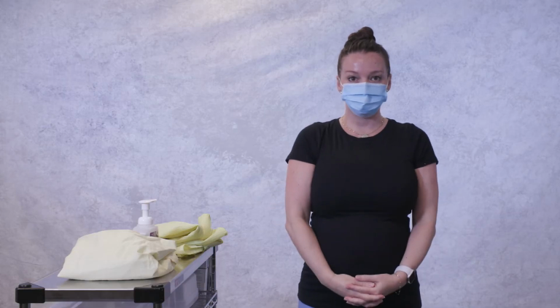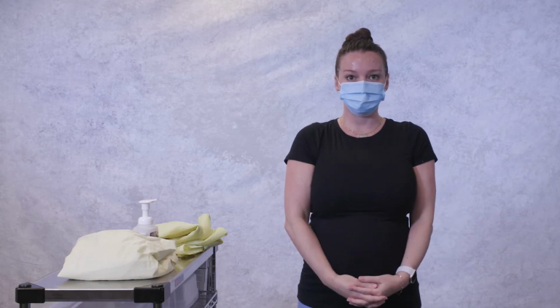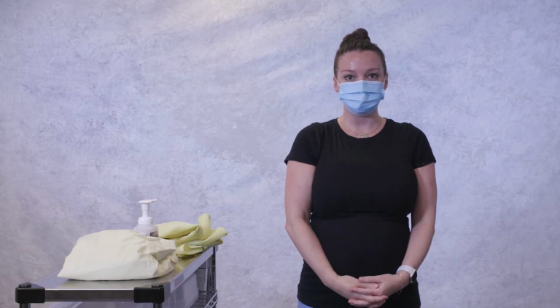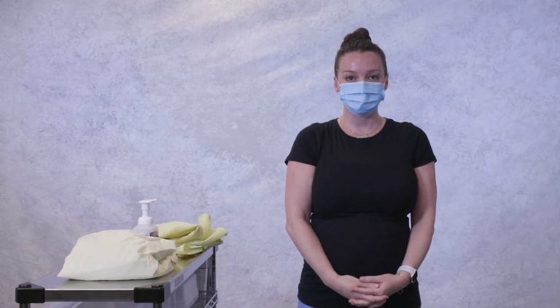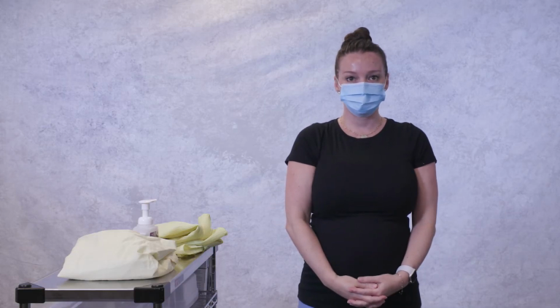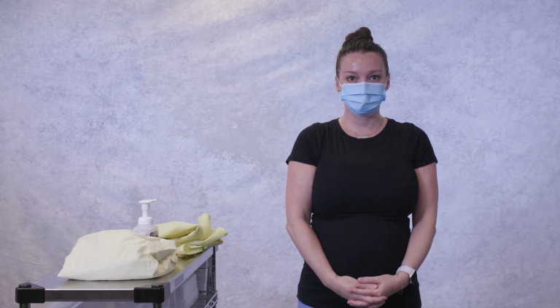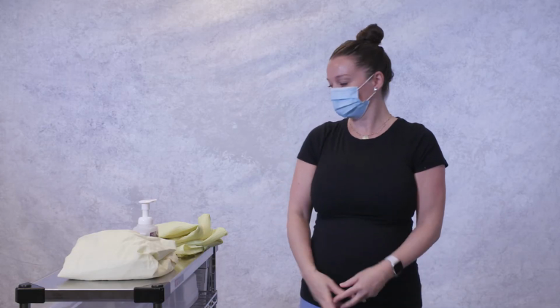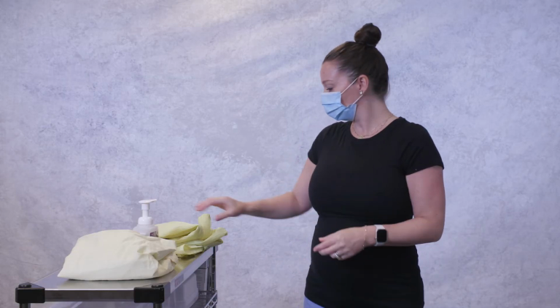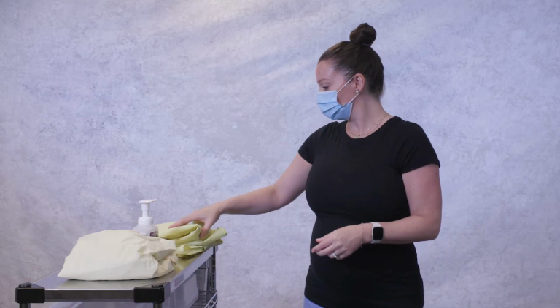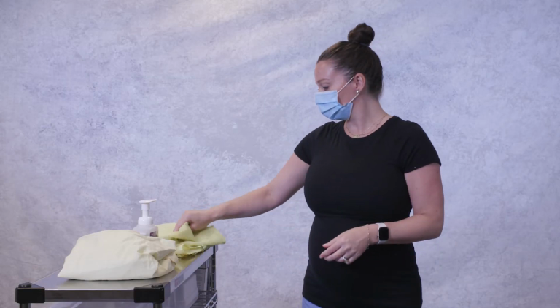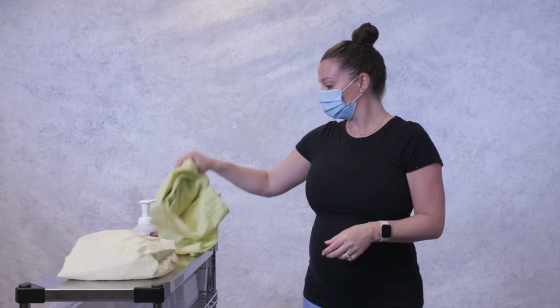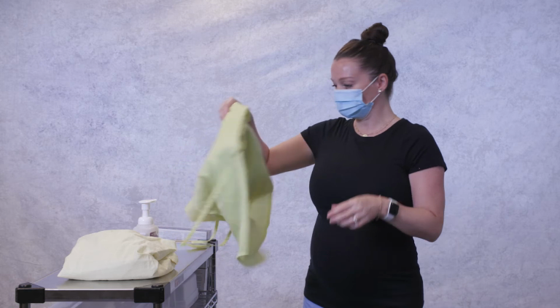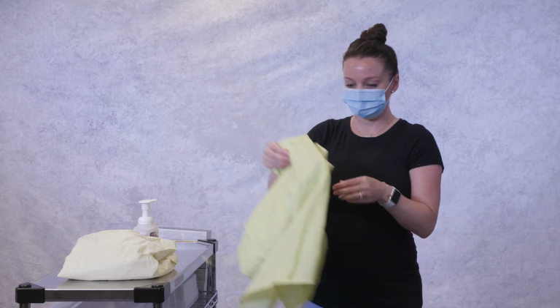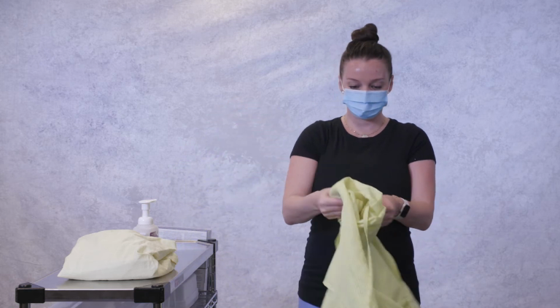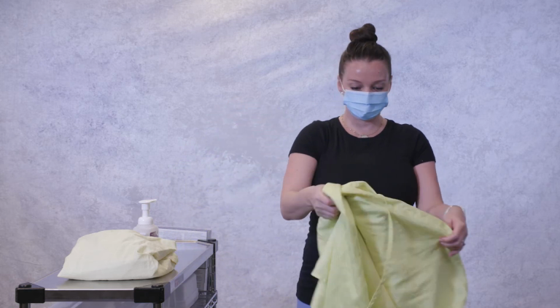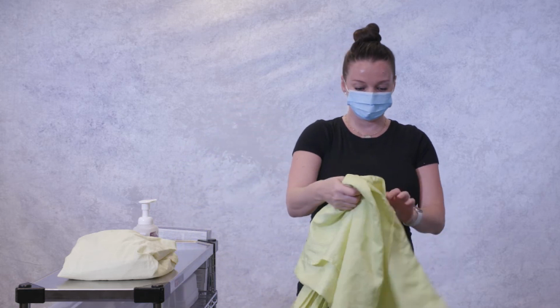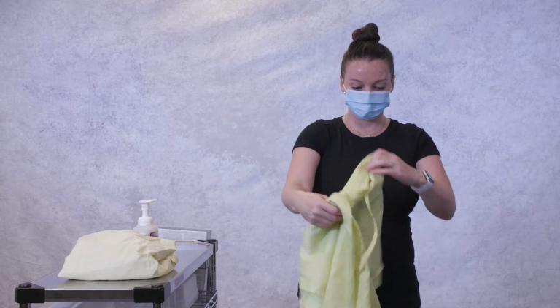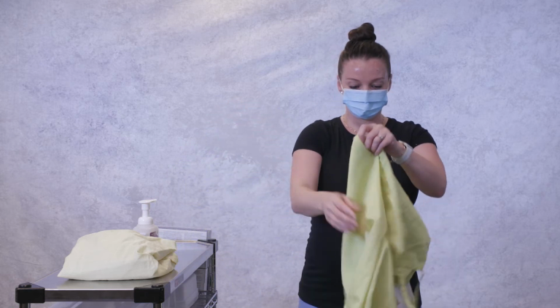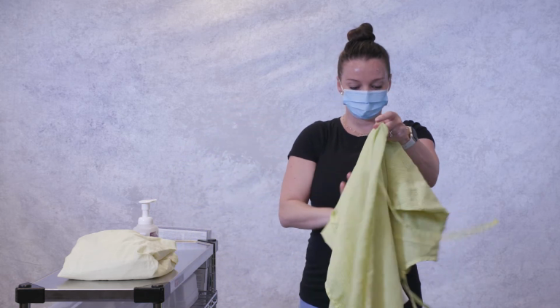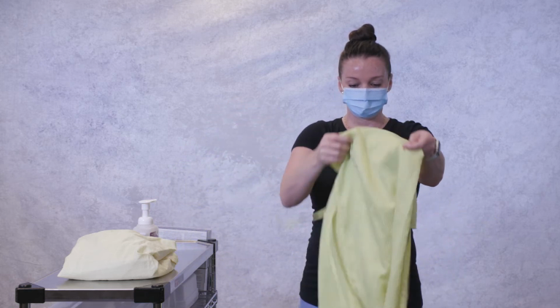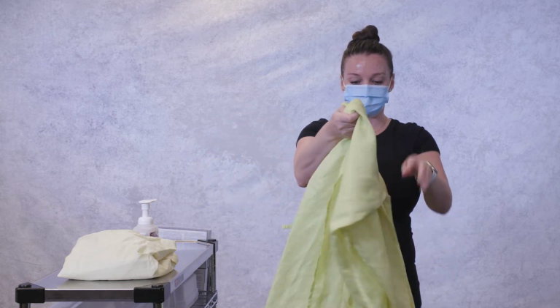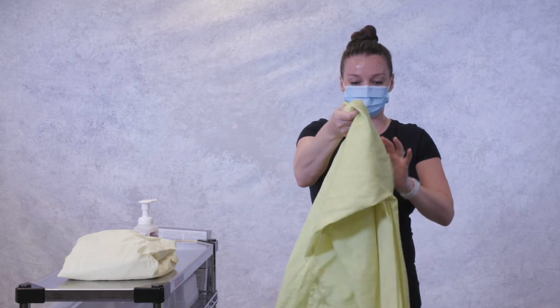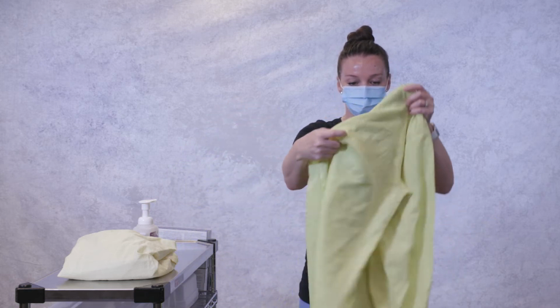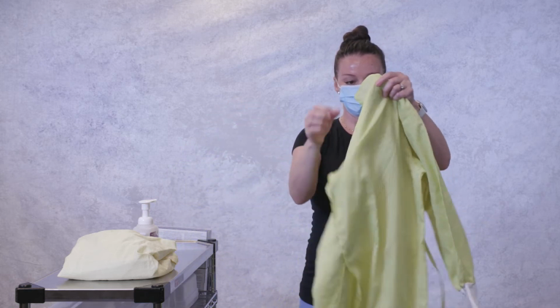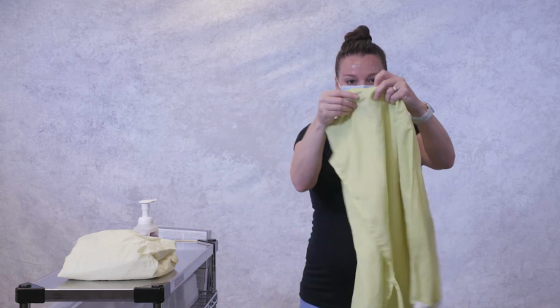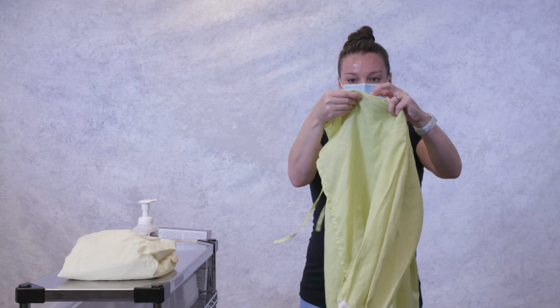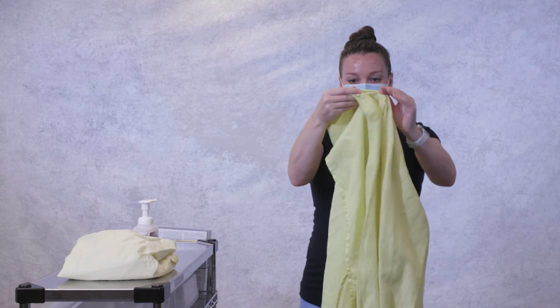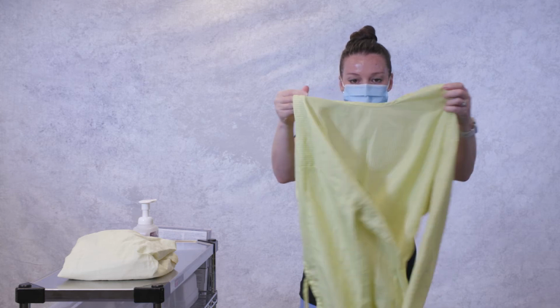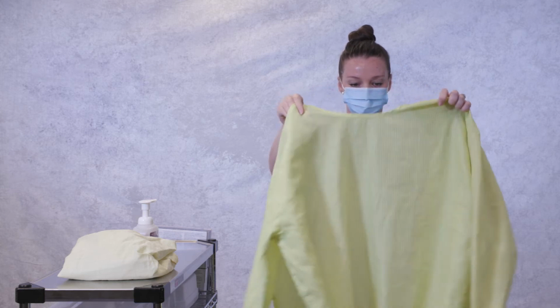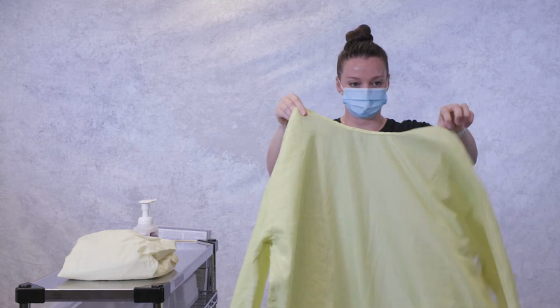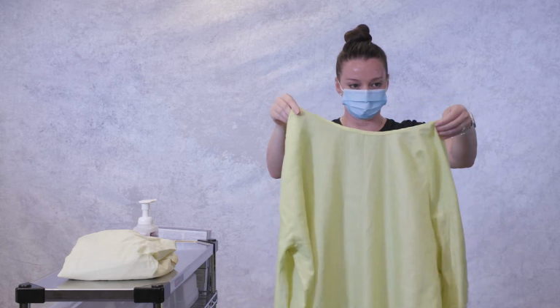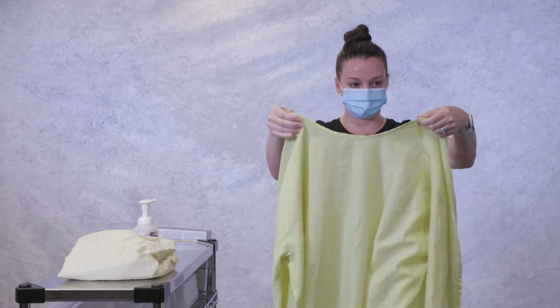Next, unfold the gown, making sure the ties are not already tied. If they are, untie them or choose a different gown. Put your arms through the sleeves of the gown.